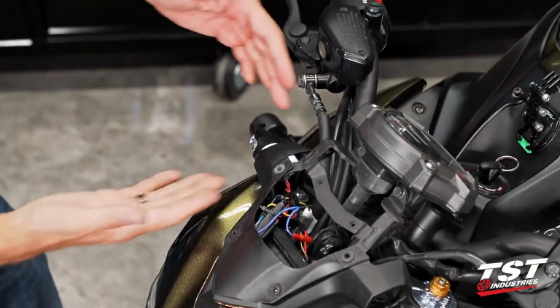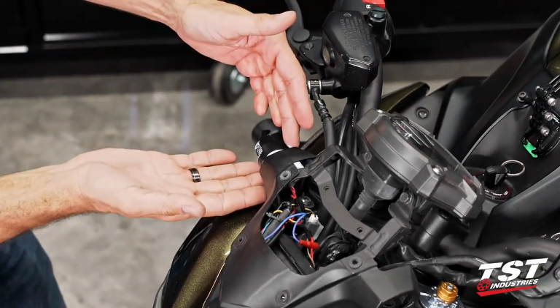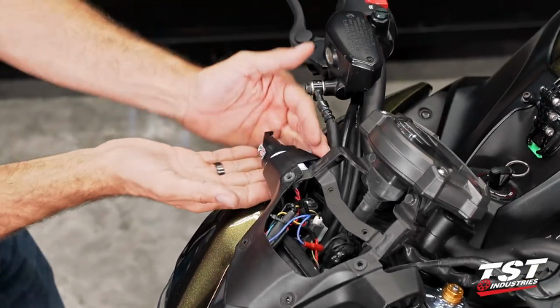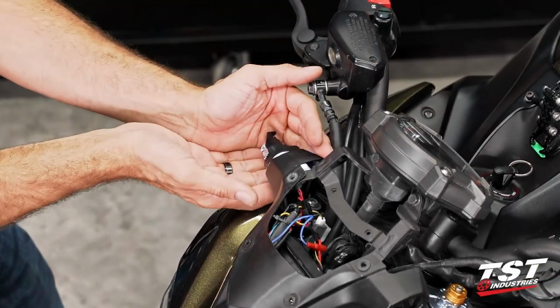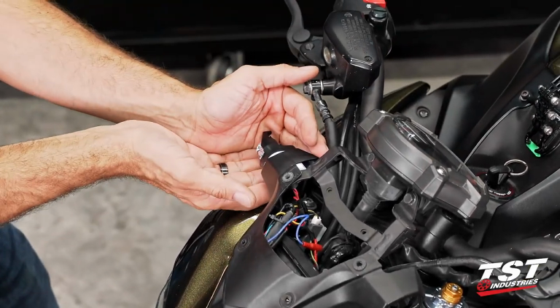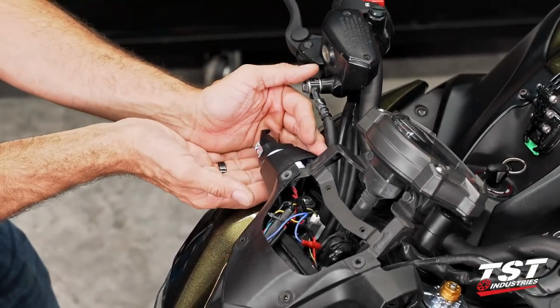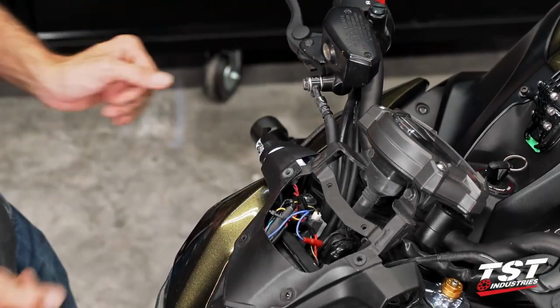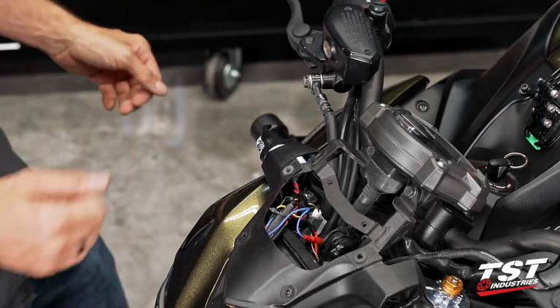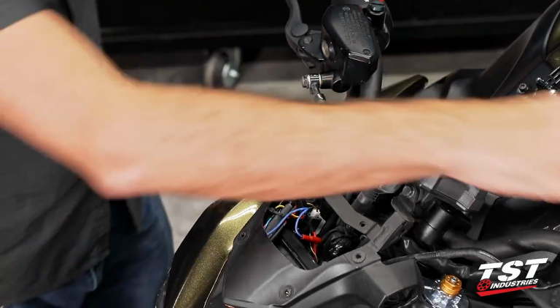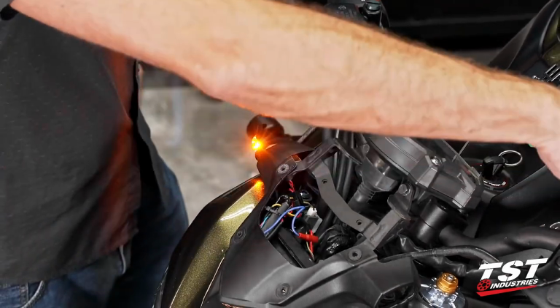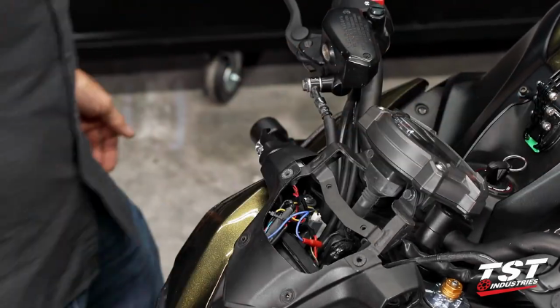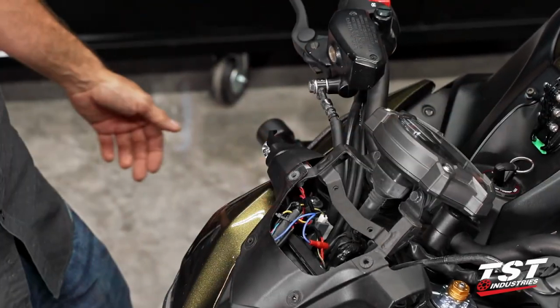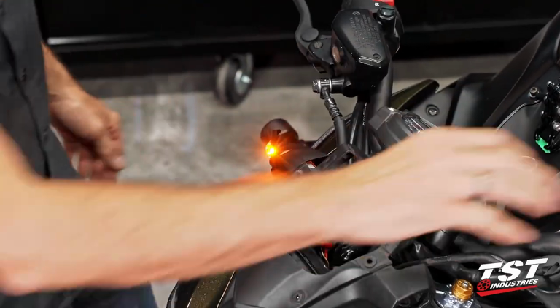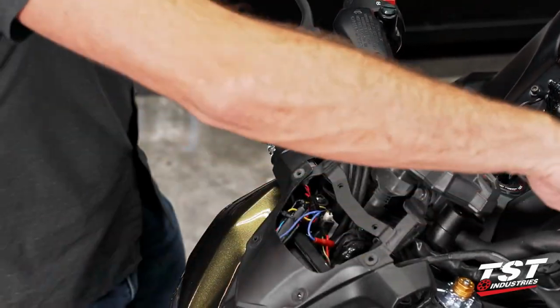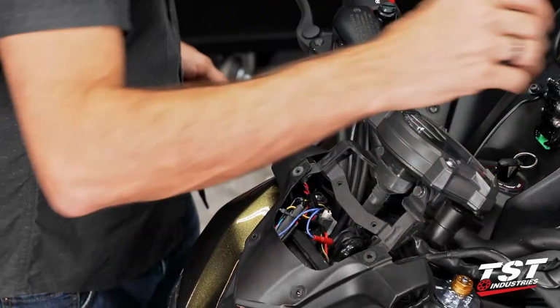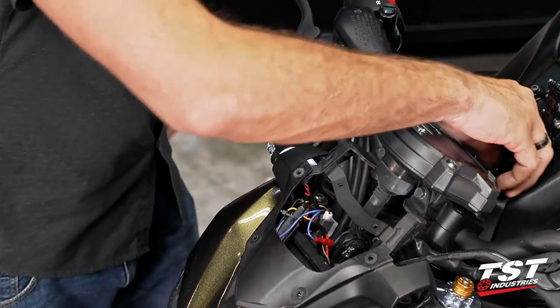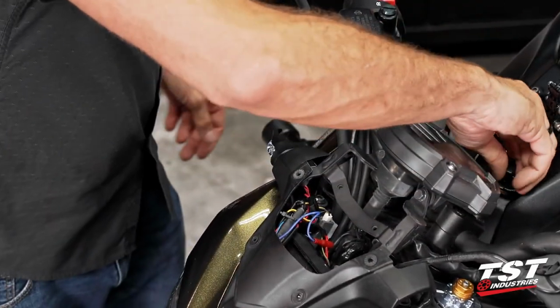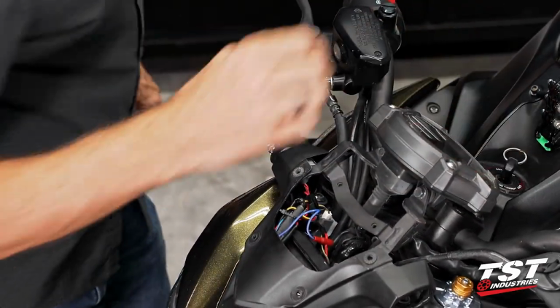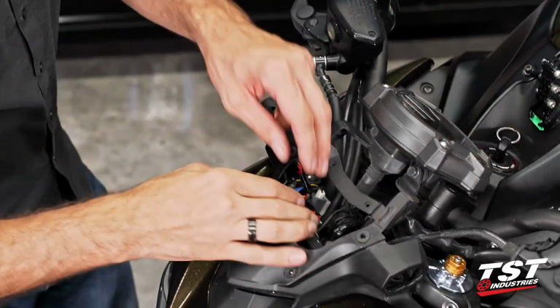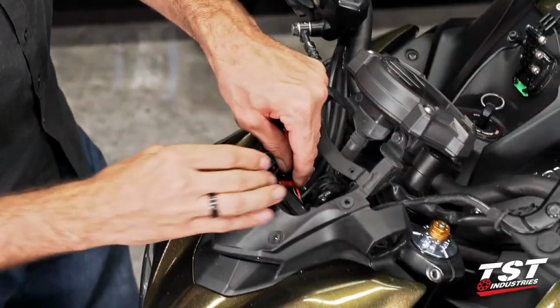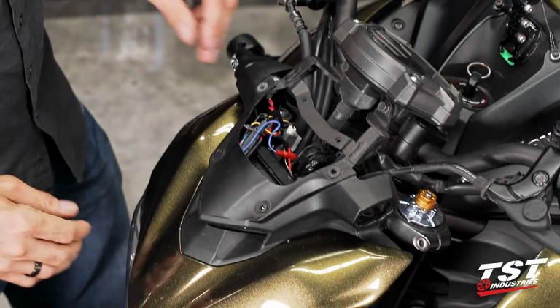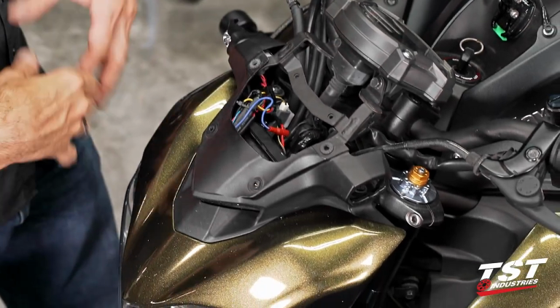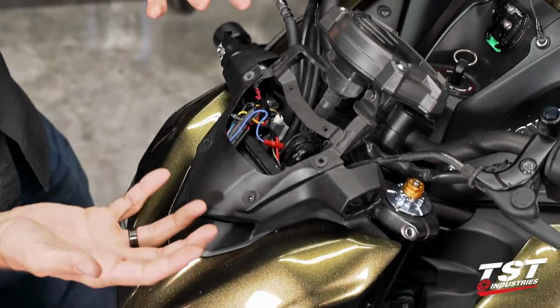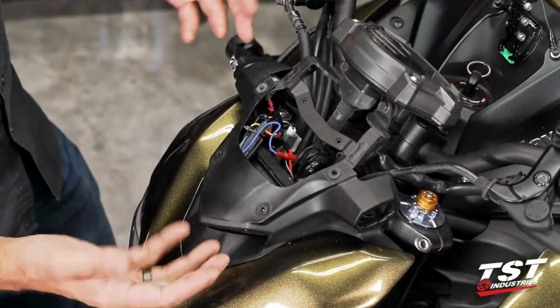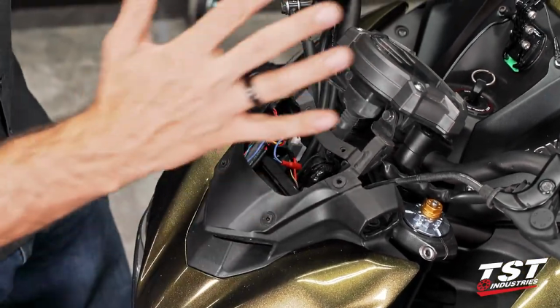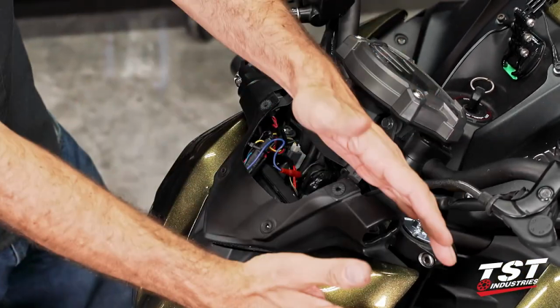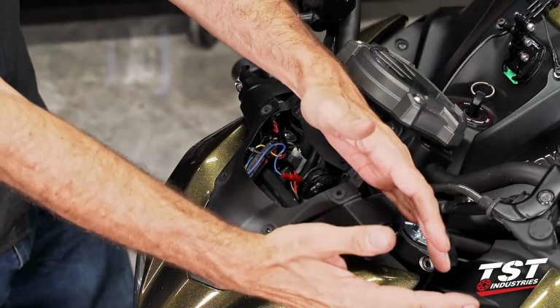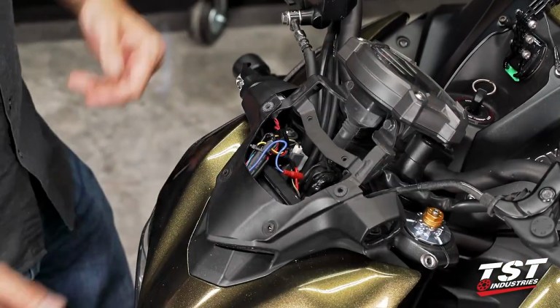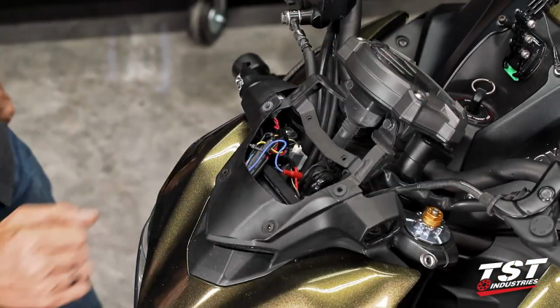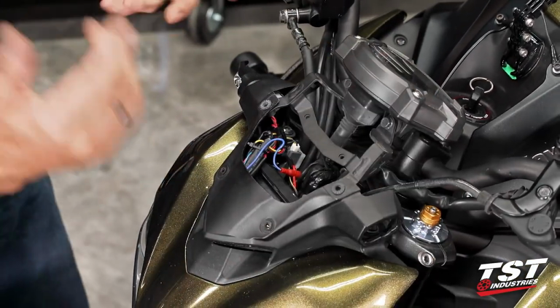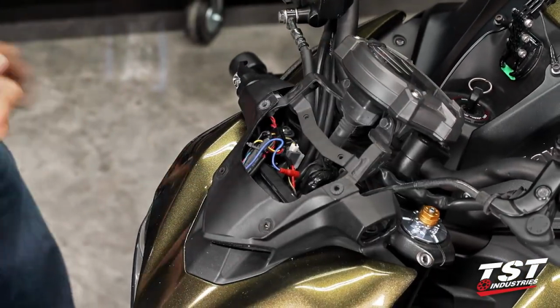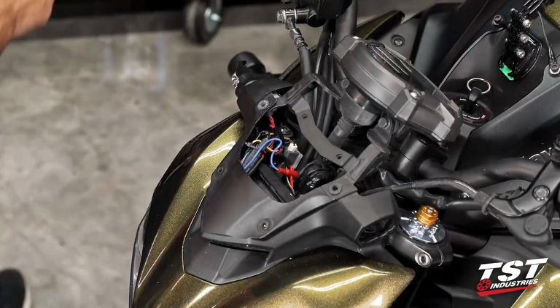Now let's test this. We have the running light going — so we've connected that right. We have the signal light going — so we've connected that right. I'm just going to repeat the procedure on the left side of the motorcycle and we'll take it from there.